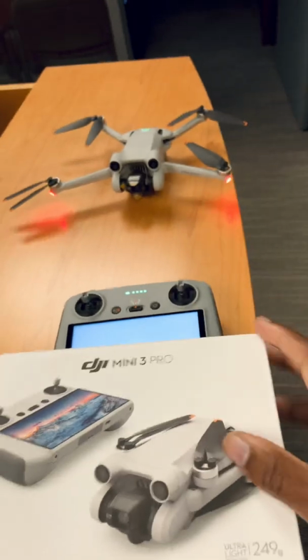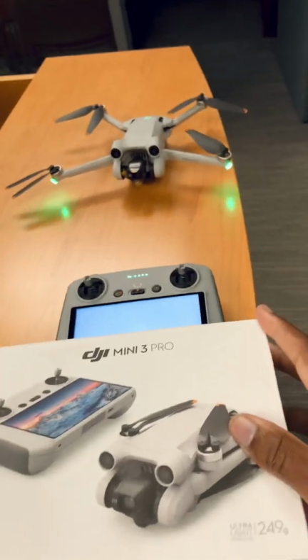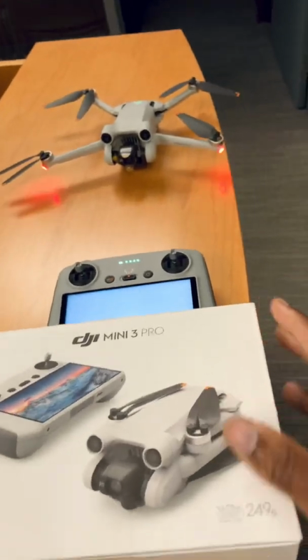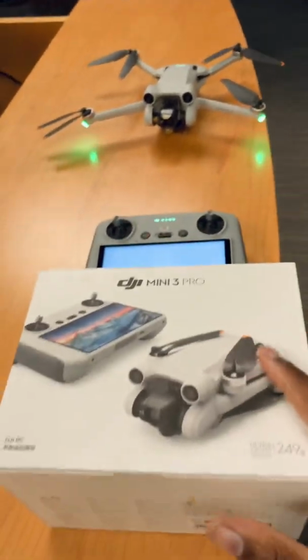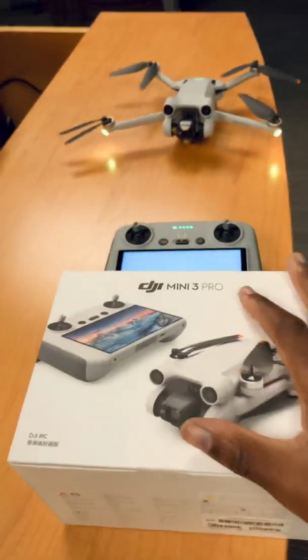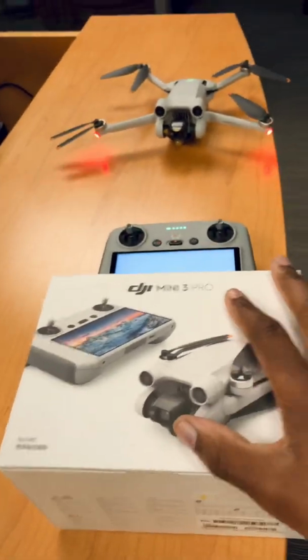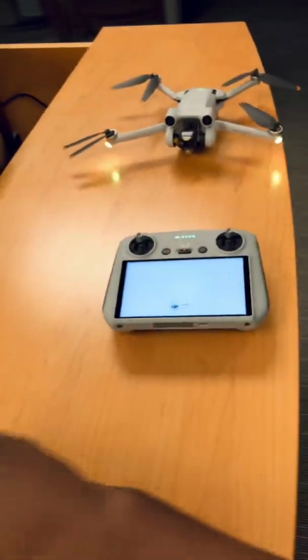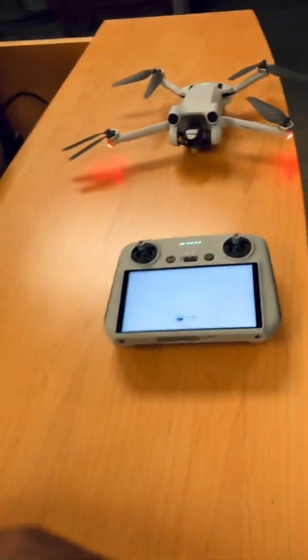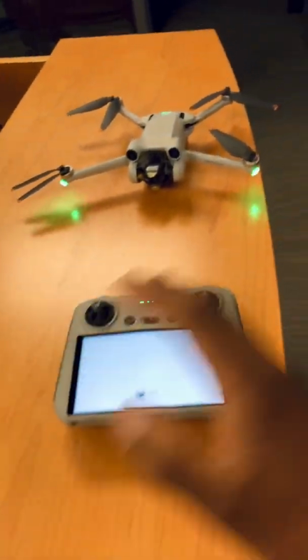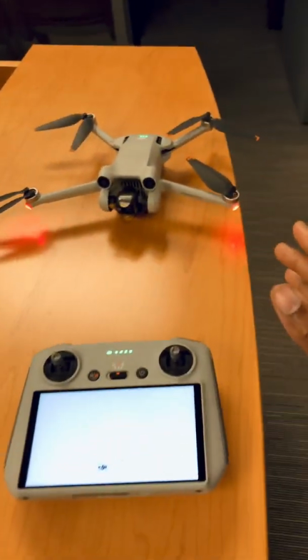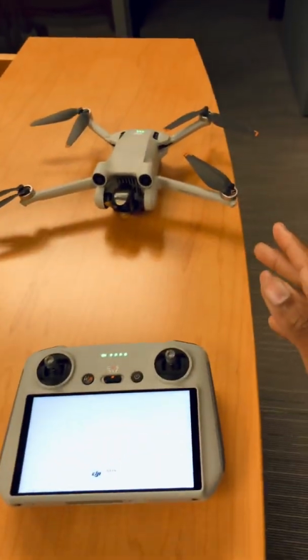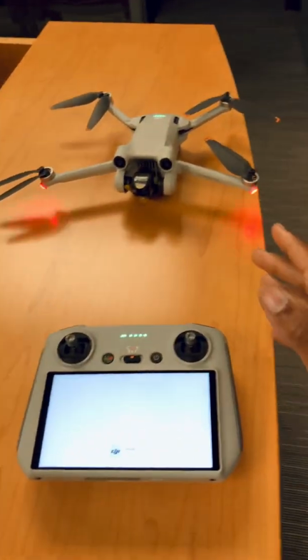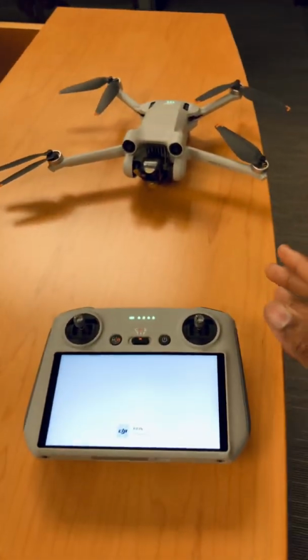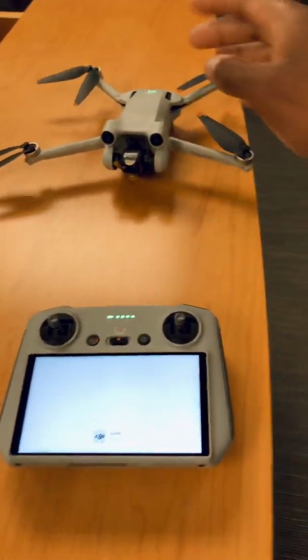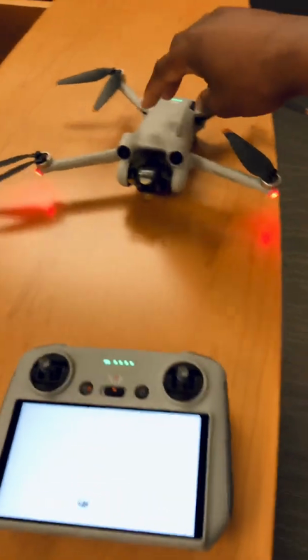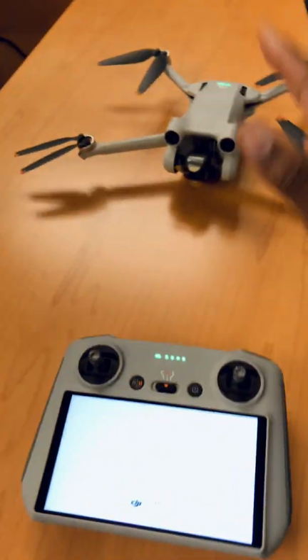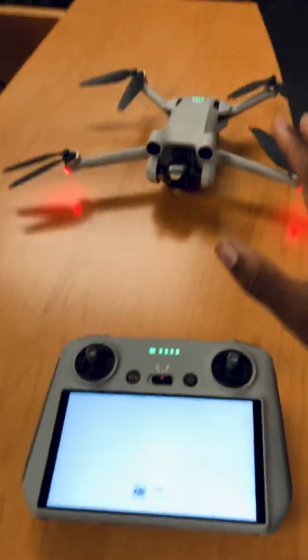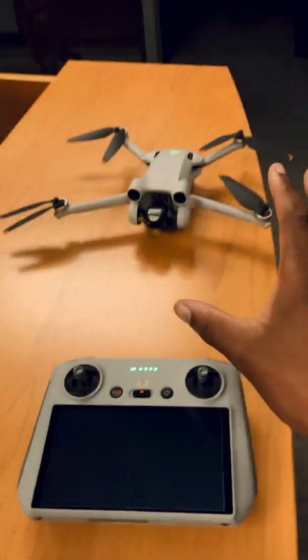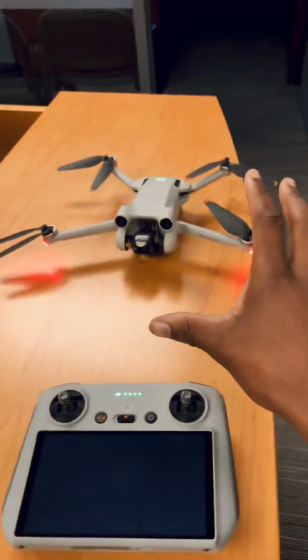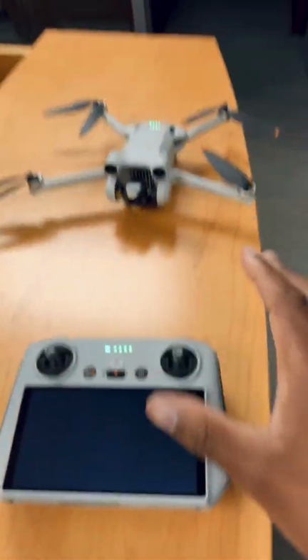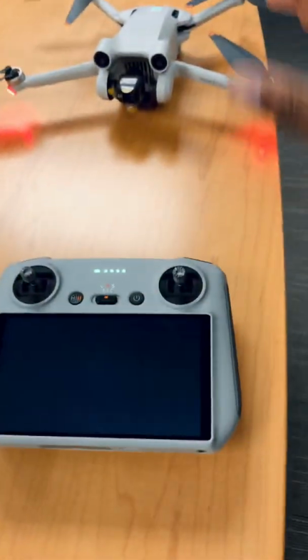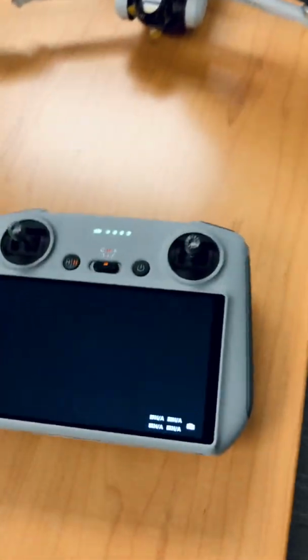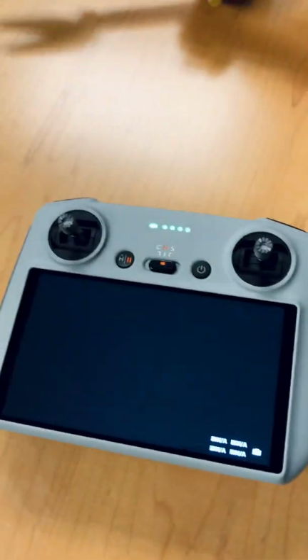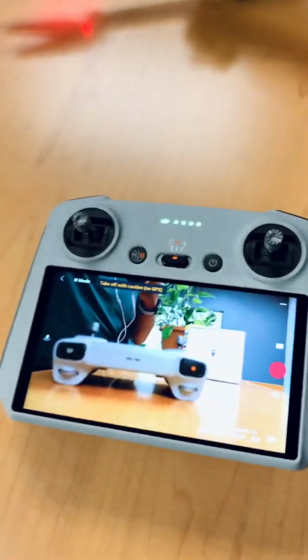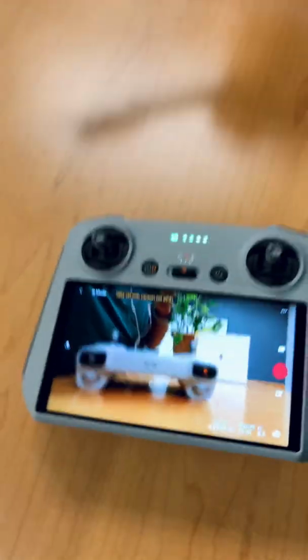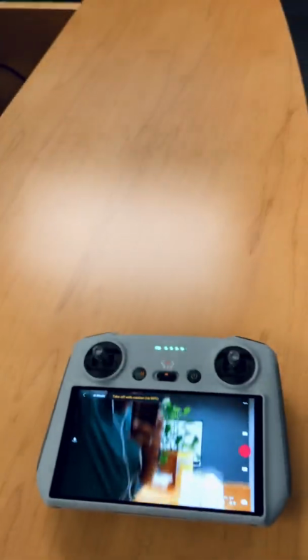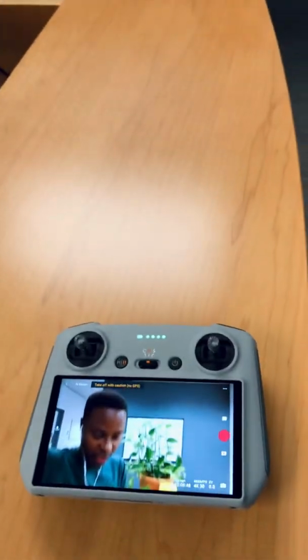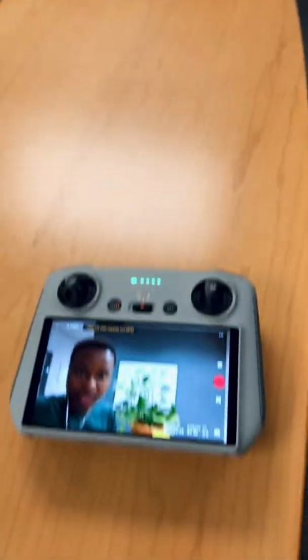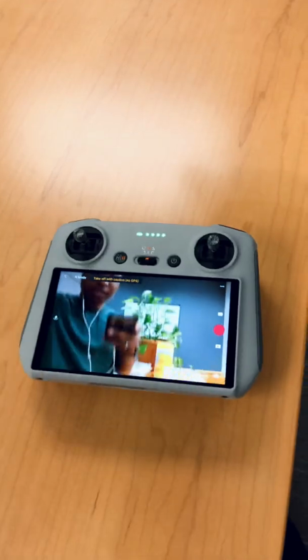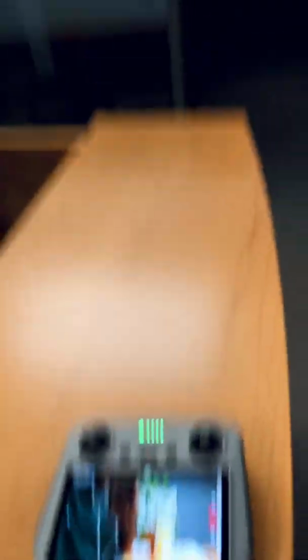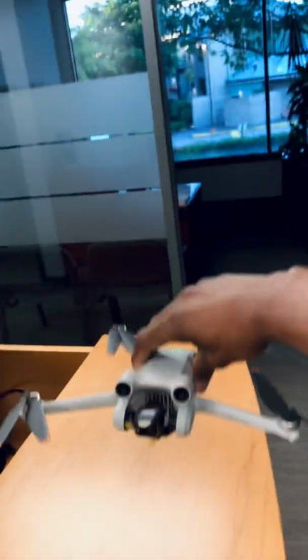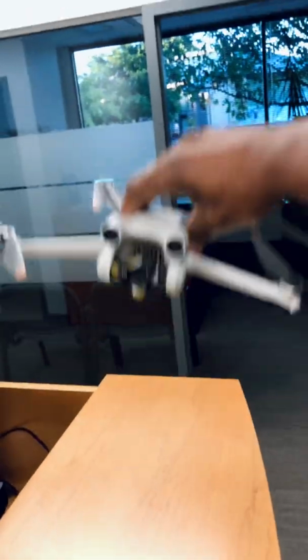You can see my devices have just powered on. My drone is so fast — it's ready to go, and my RC controller is now ready as well.